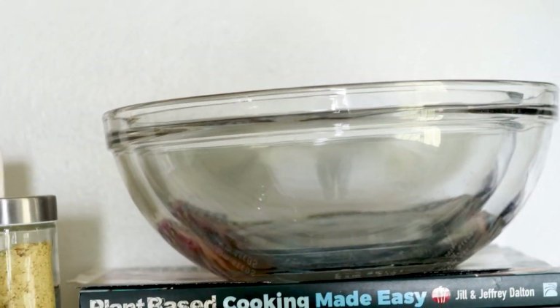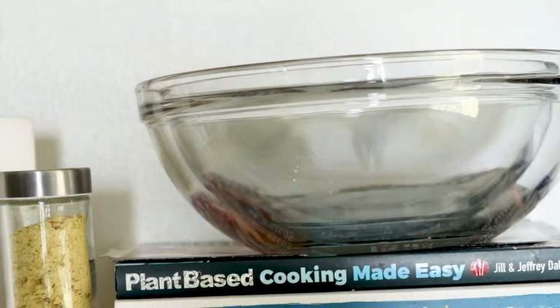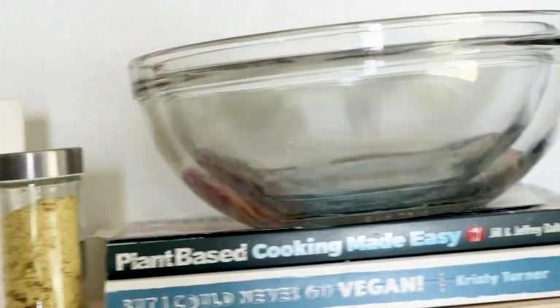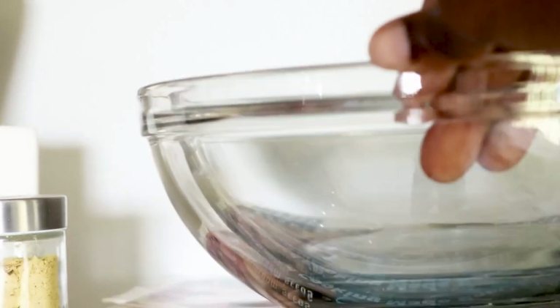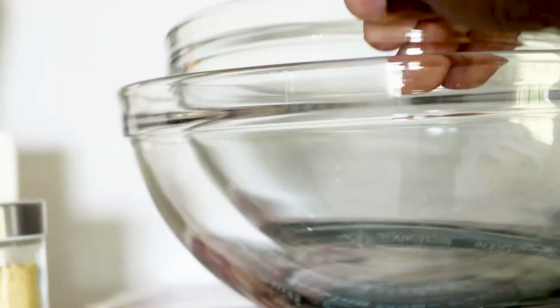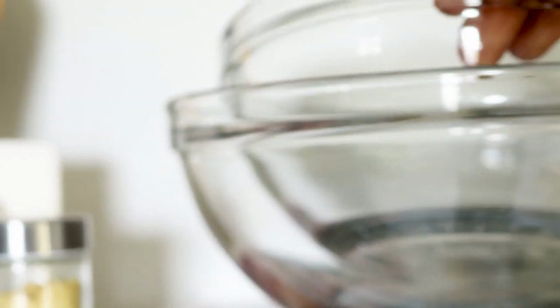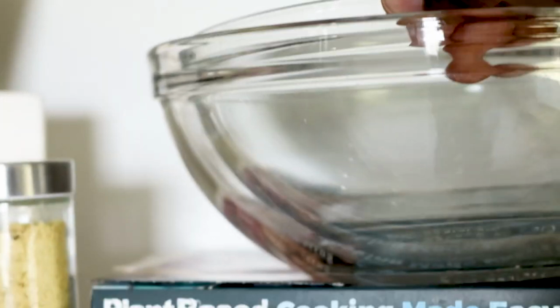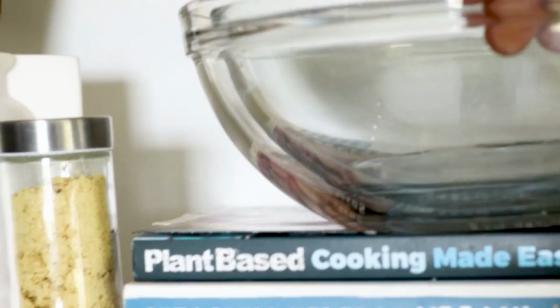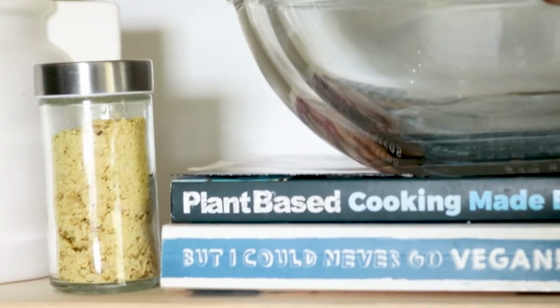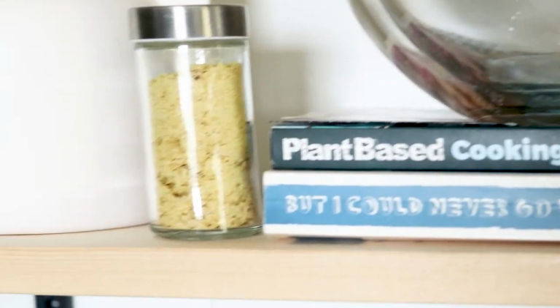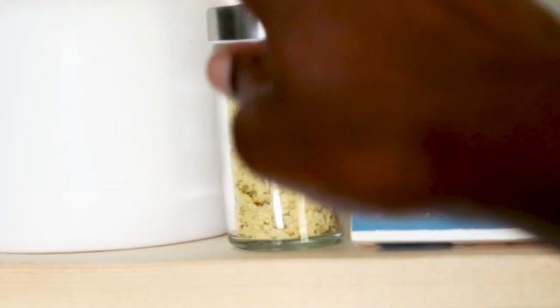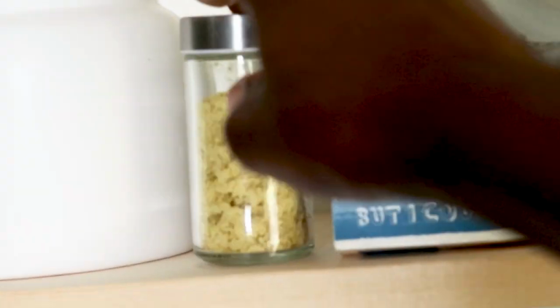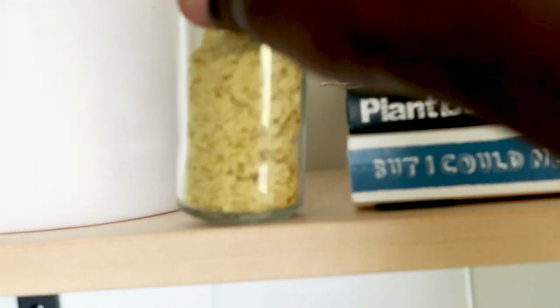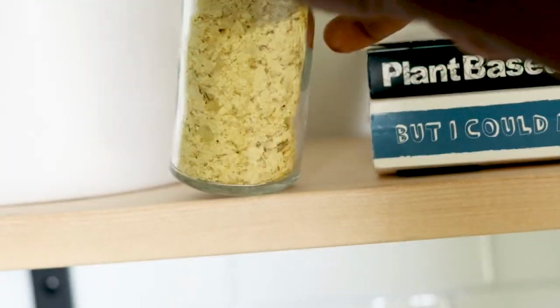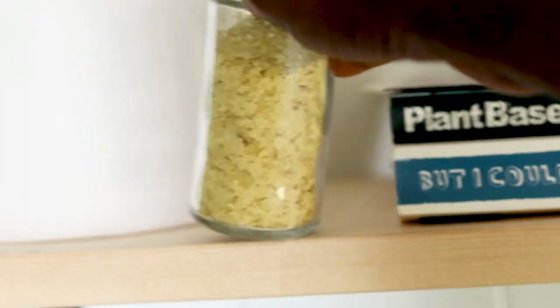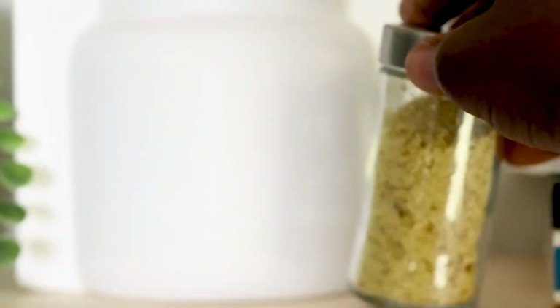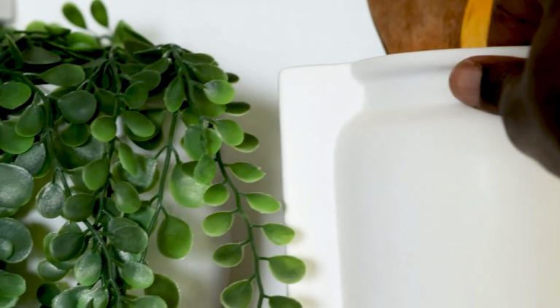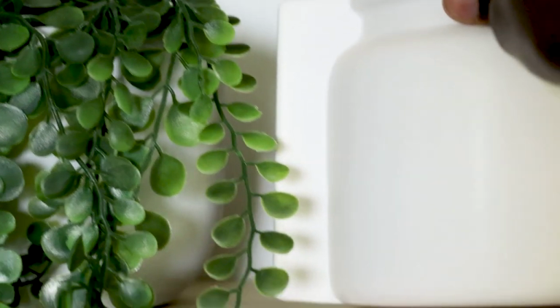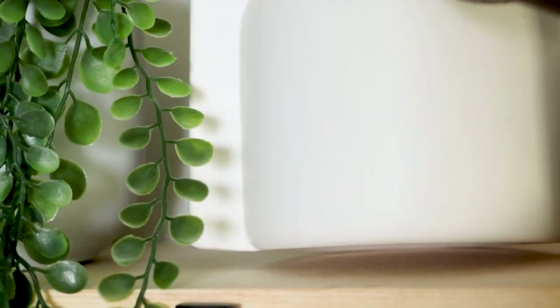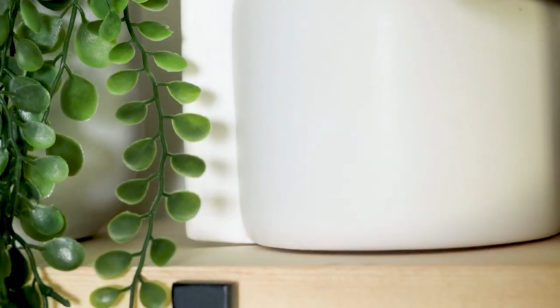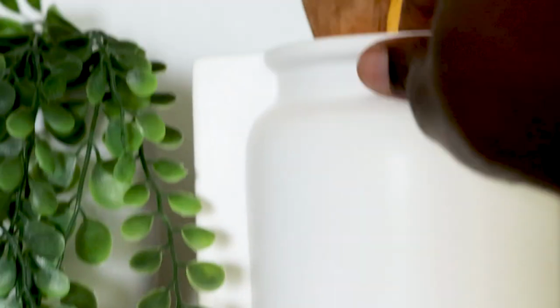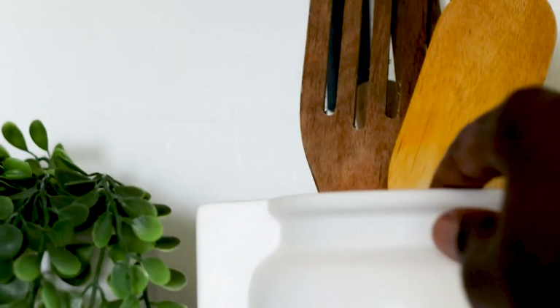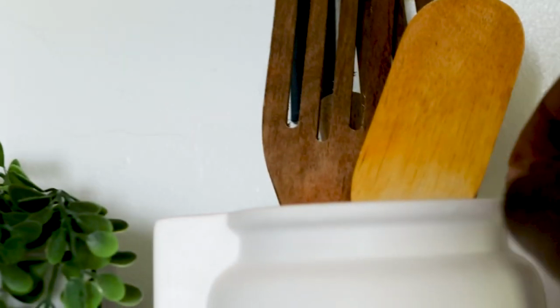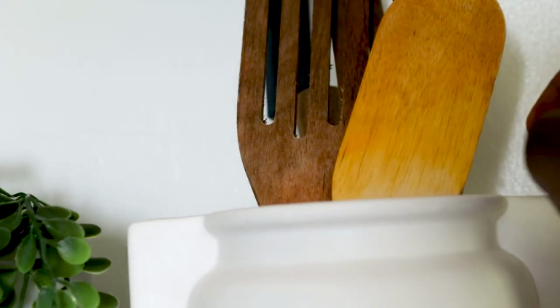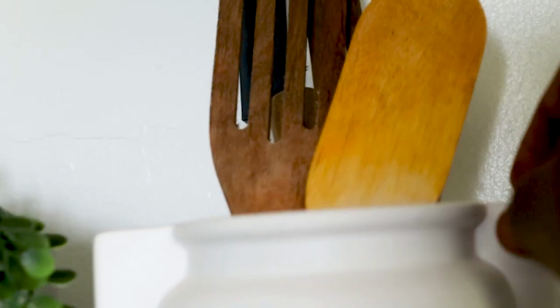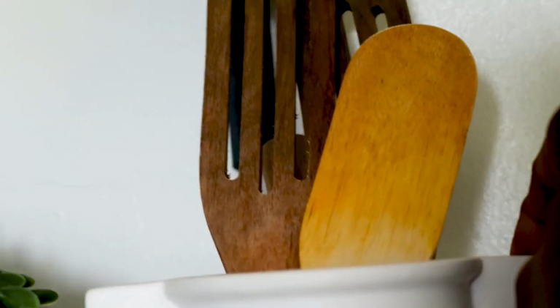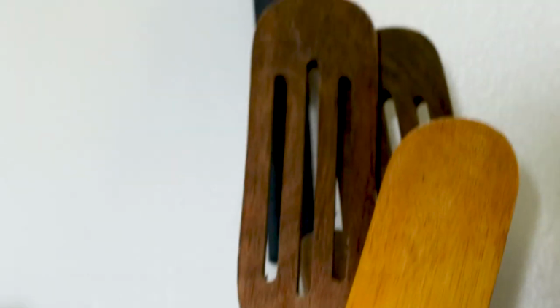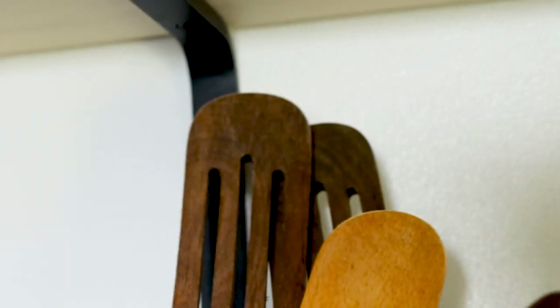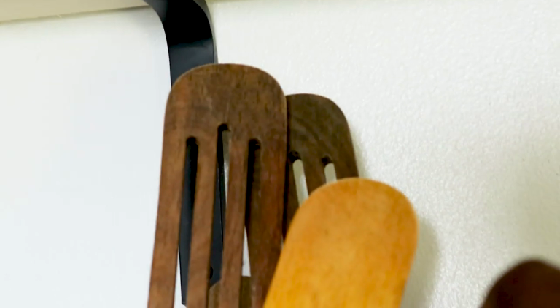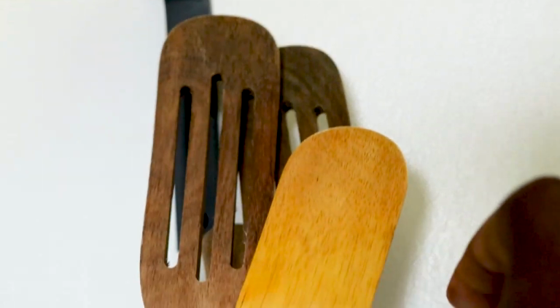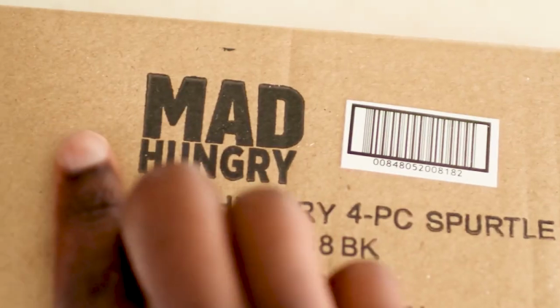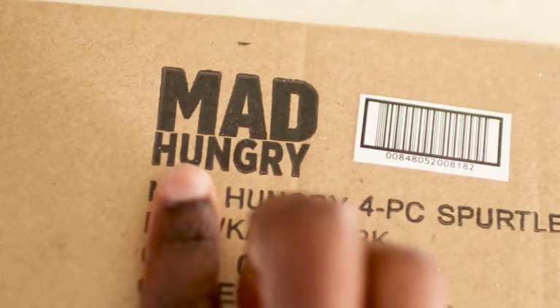The shelves hold several more cookbooks, mixing bowls, and wooden spurtles. These are sold on Amazon — I'll link them below — and they're my go-to for cooking. I'd give them probably a 7 out of 10 stars.